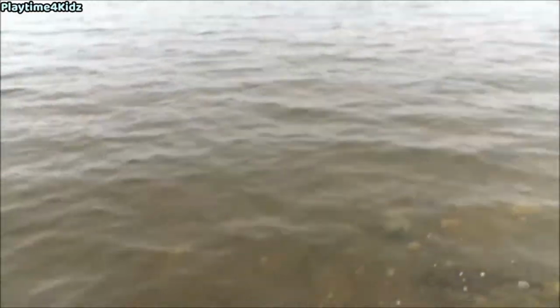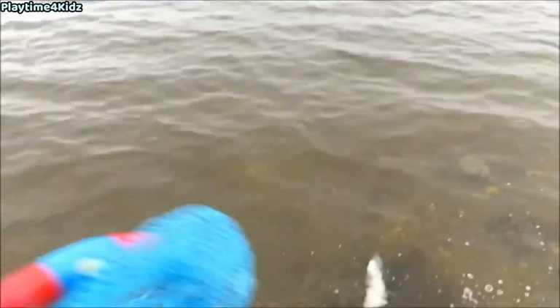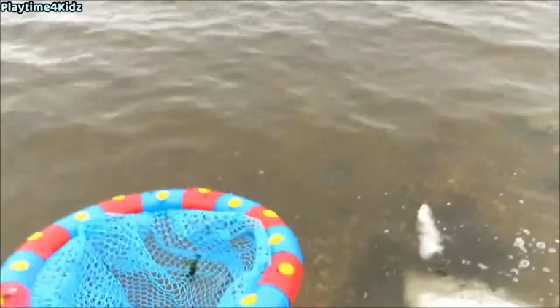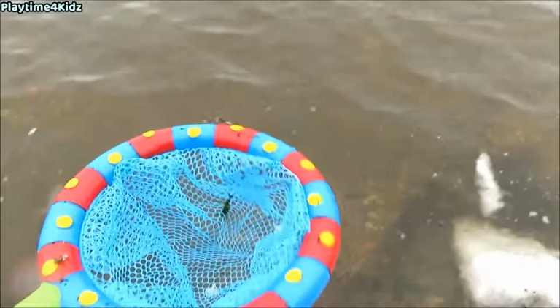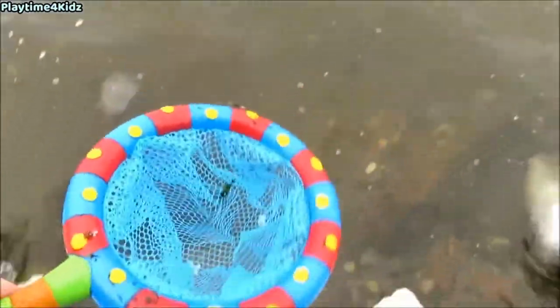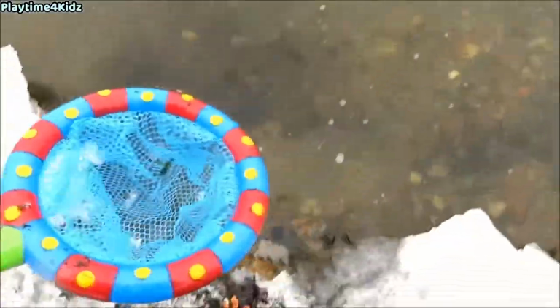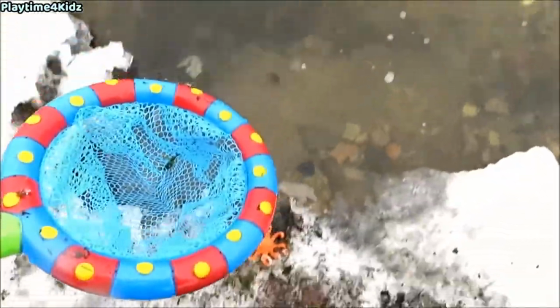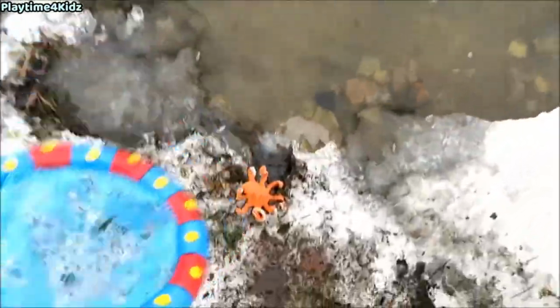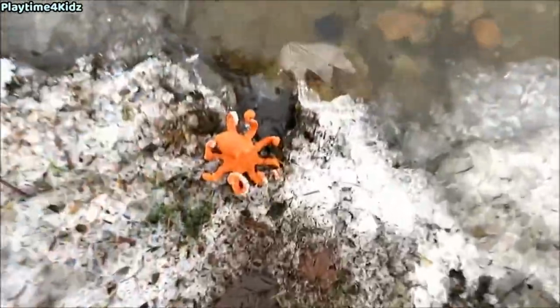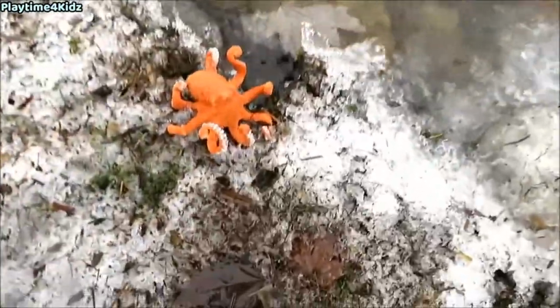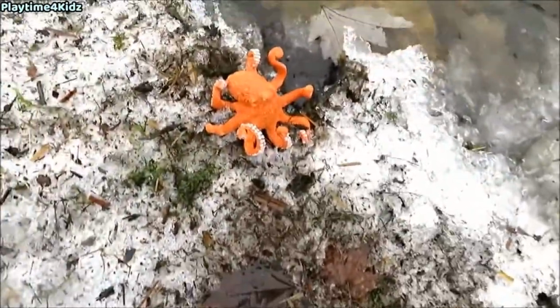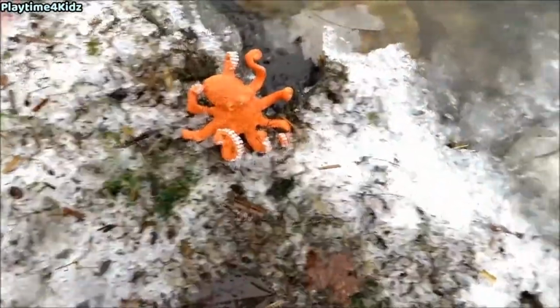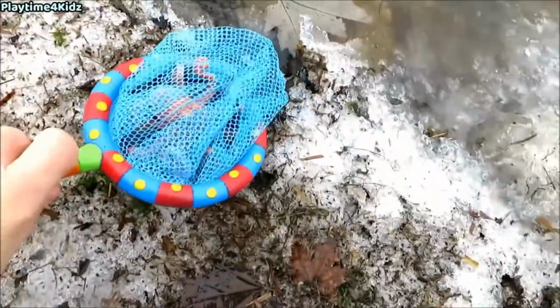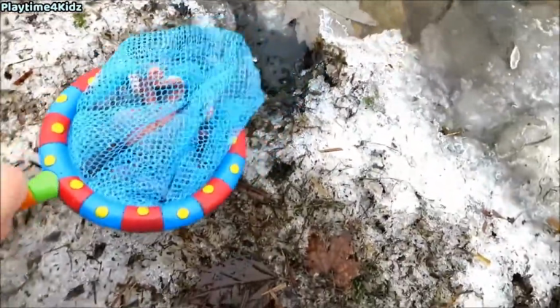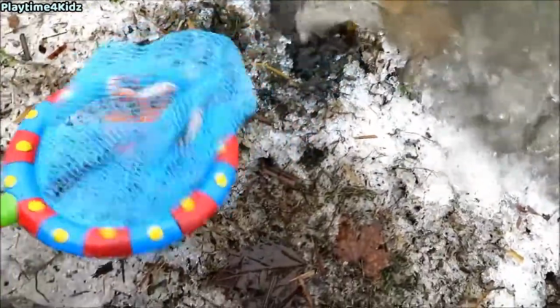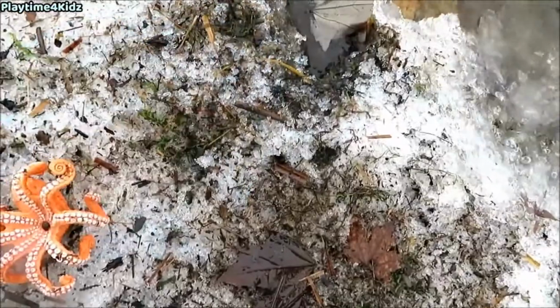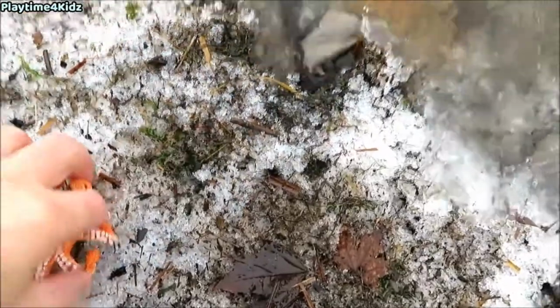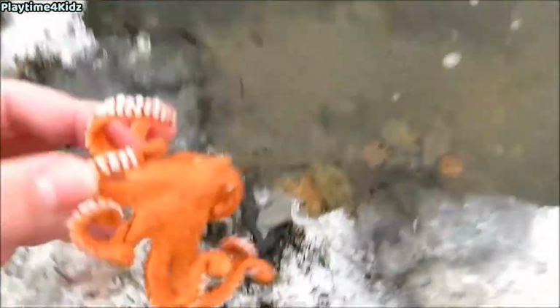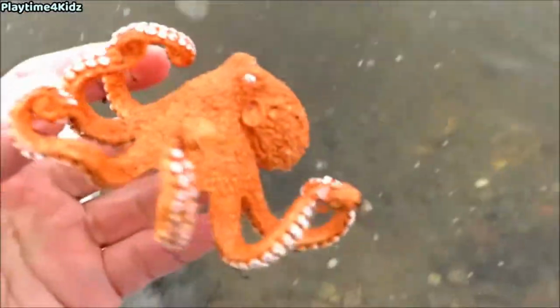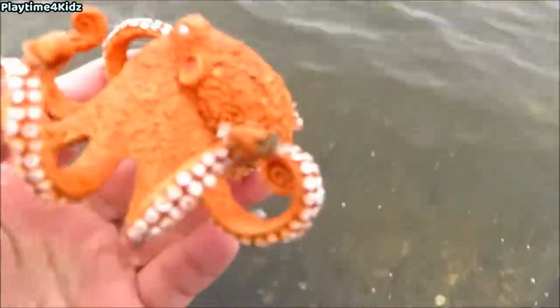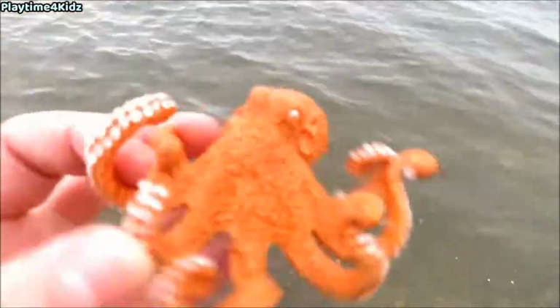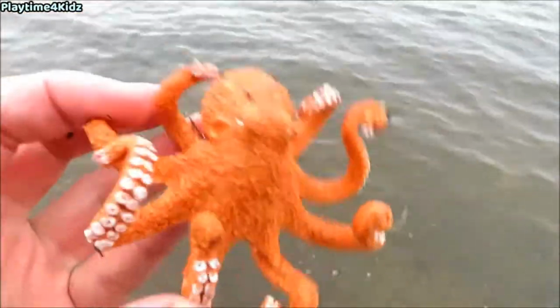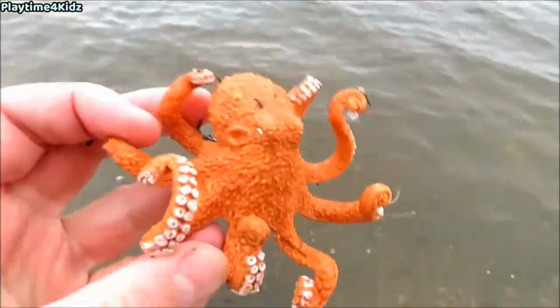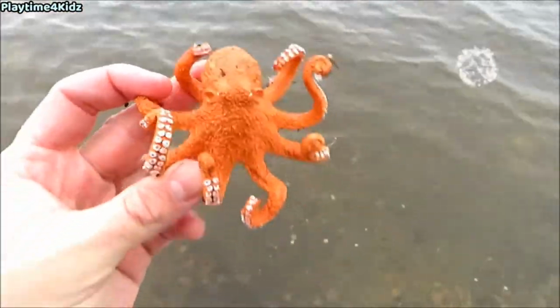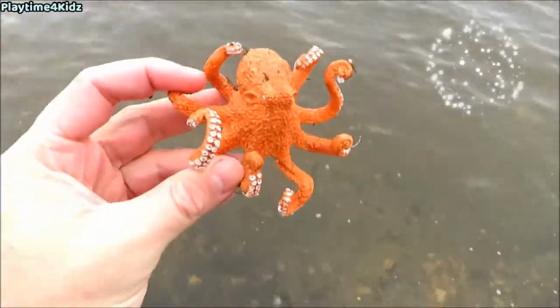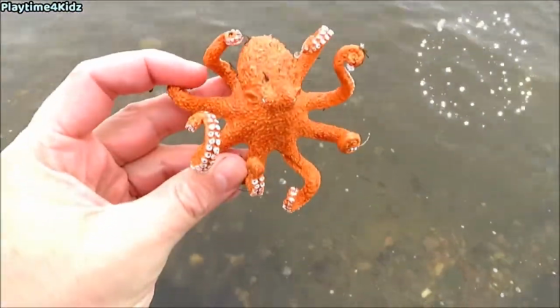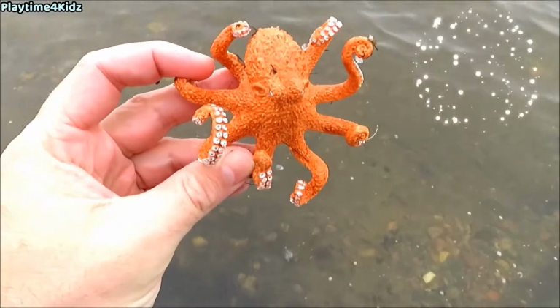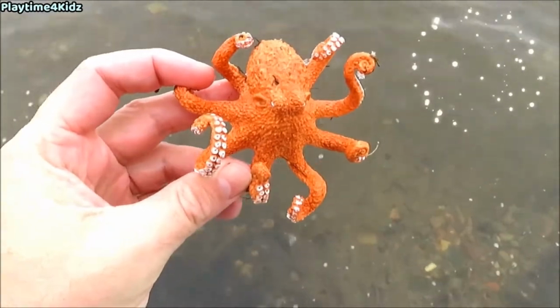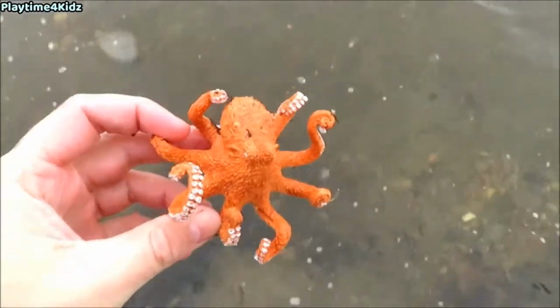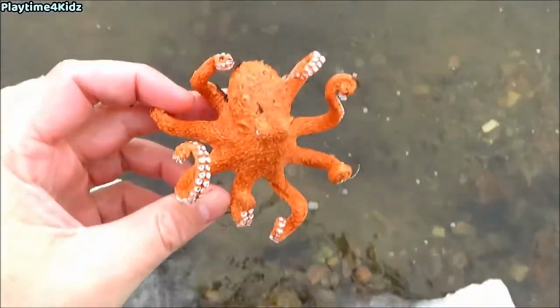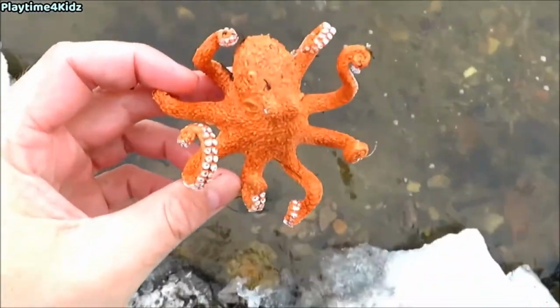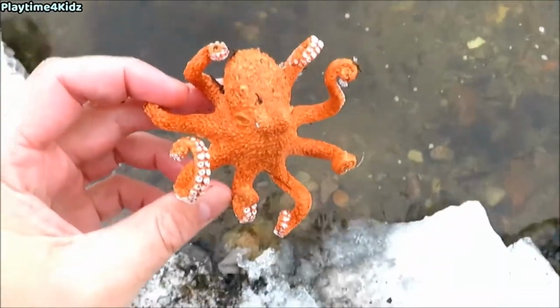There's more sea animals along the shore. Here's one. Got it. It's an octopus. Octopus. Let's put the octopus back in the water.